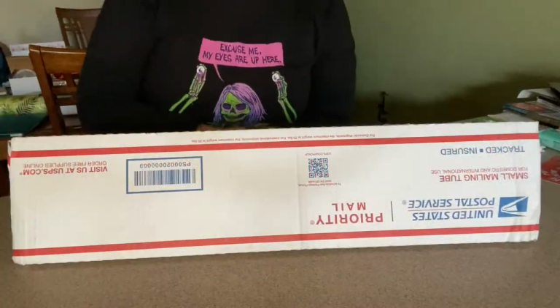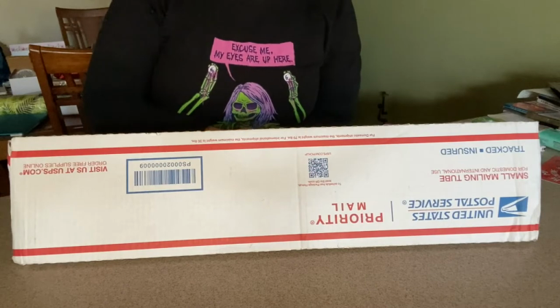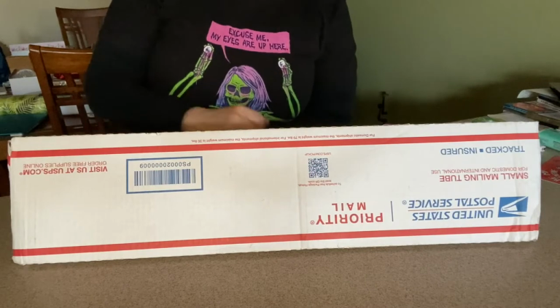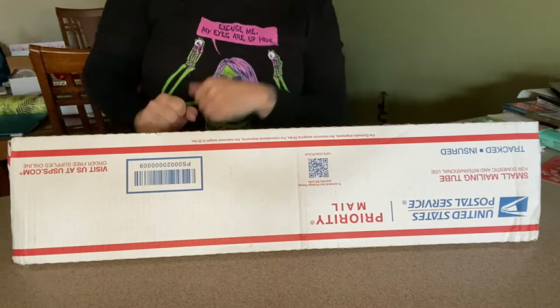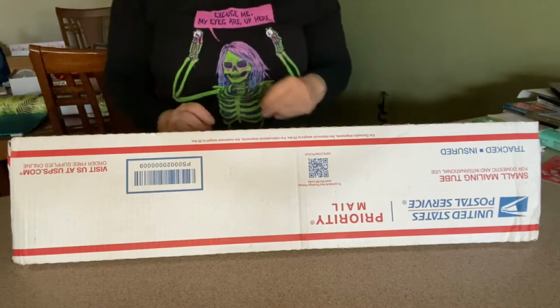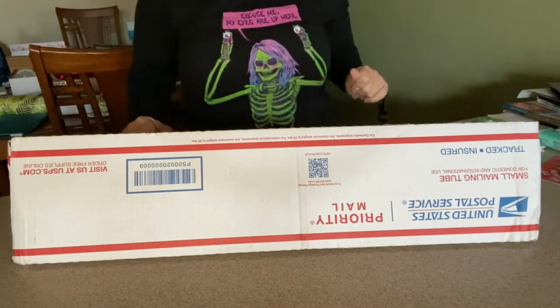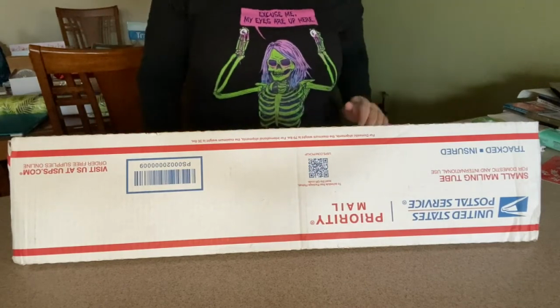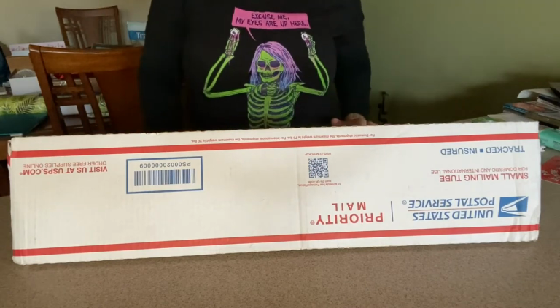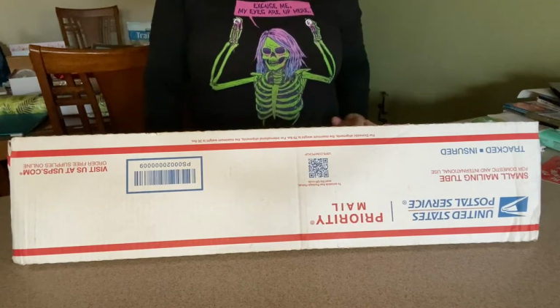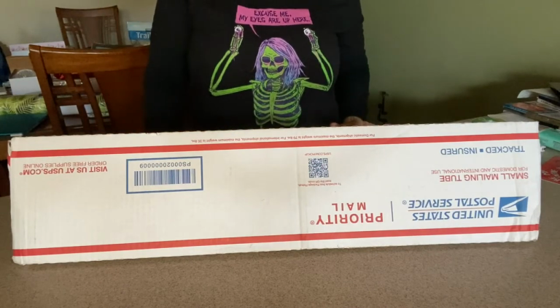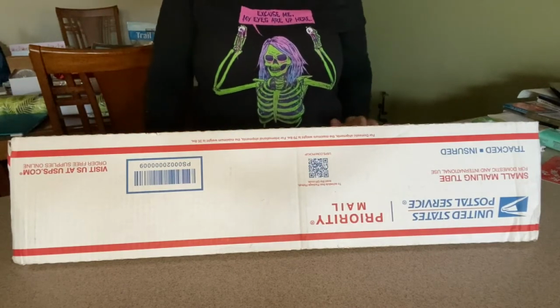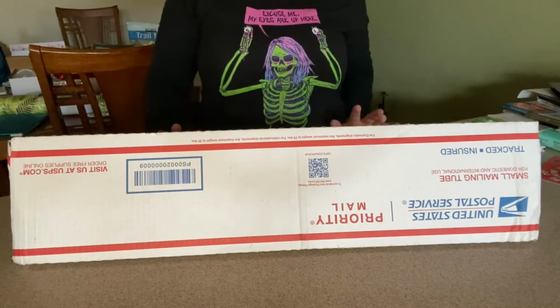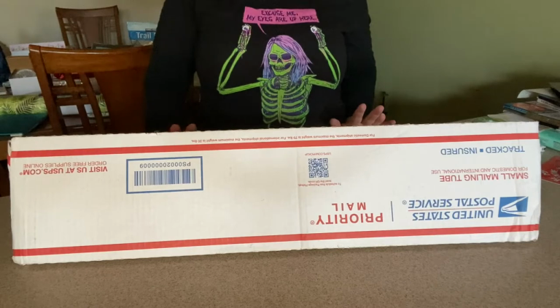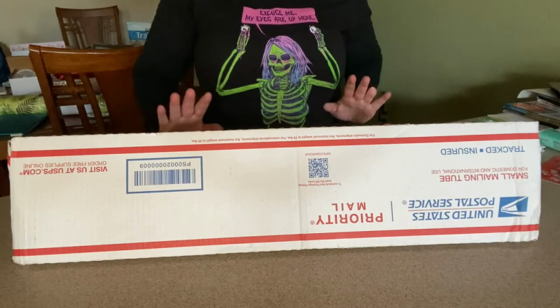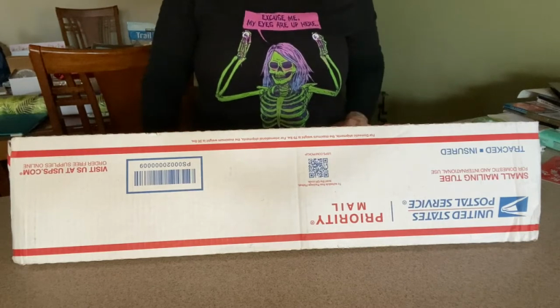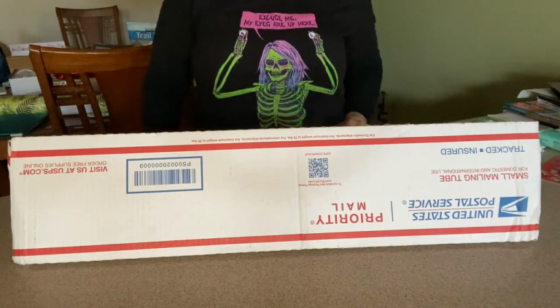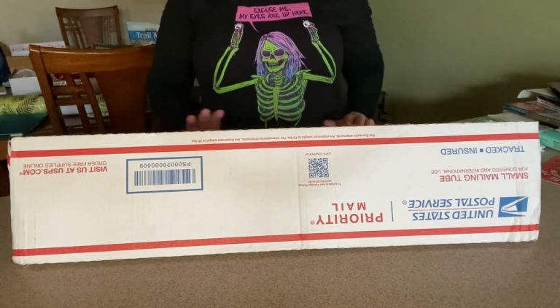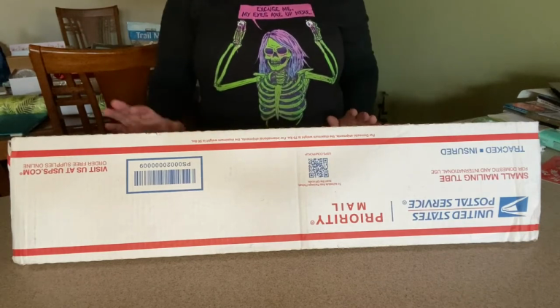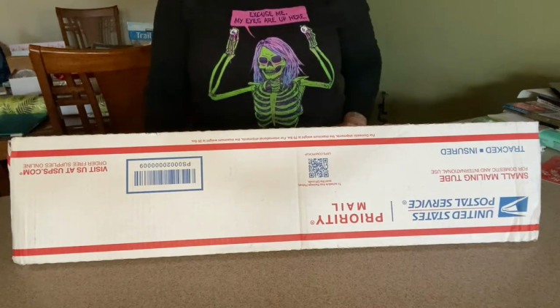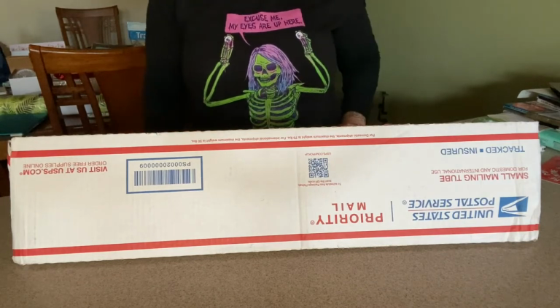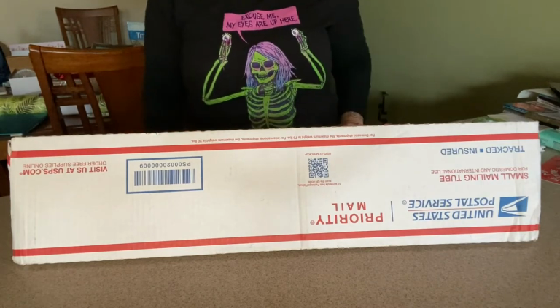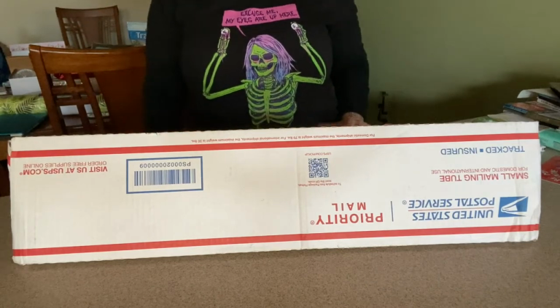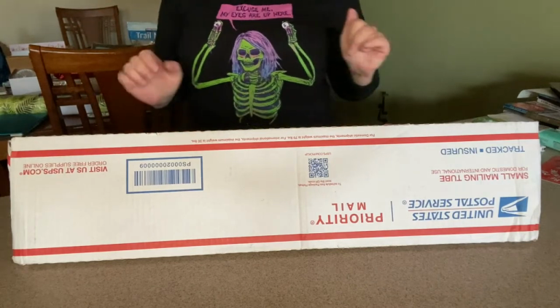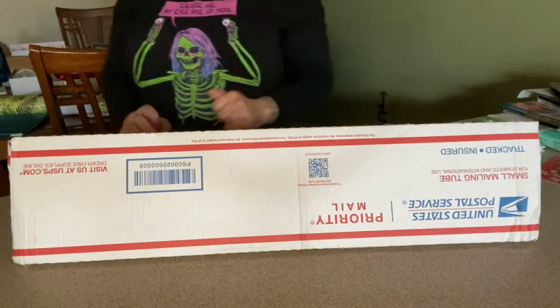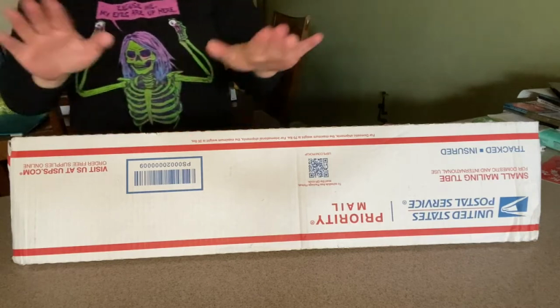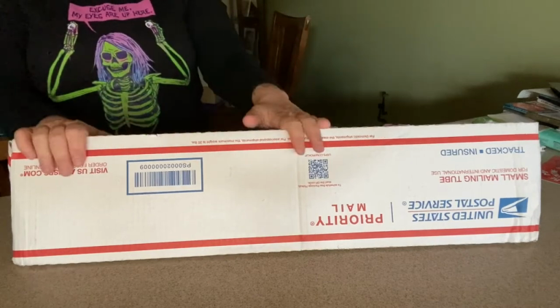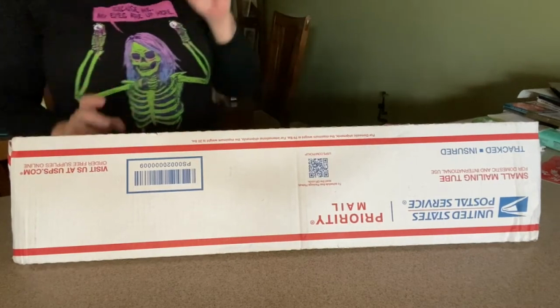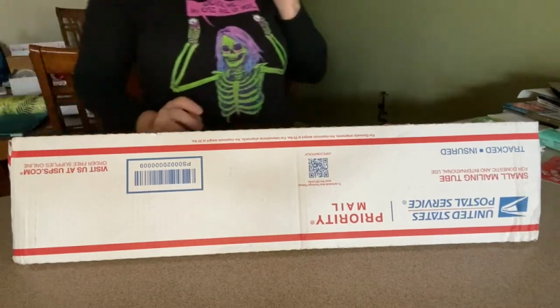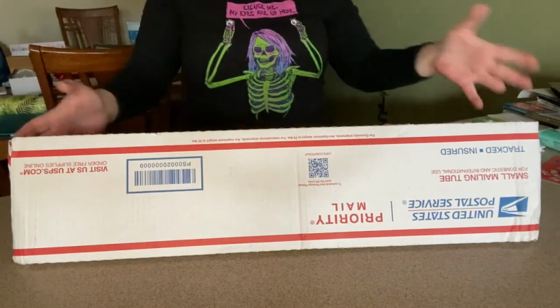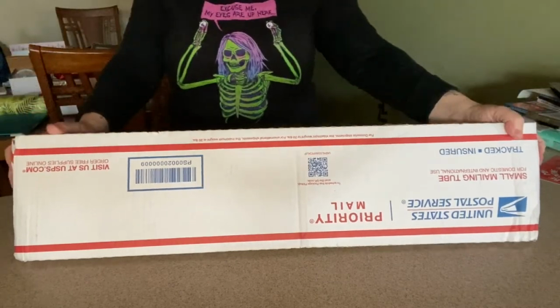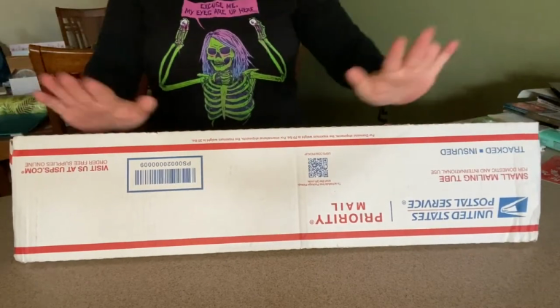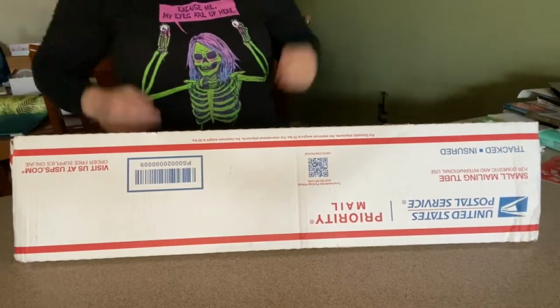Good afternoon everybody, this is Miranda here from Diamond Painting with the Besties. How are you on this fabulous Friday? So thankful it's the weekend — to start off that weekend we have an unboxing. I've got this triangular priority mail box.